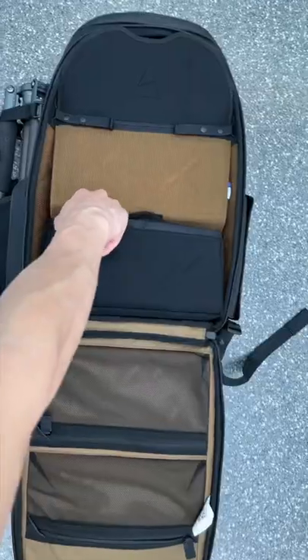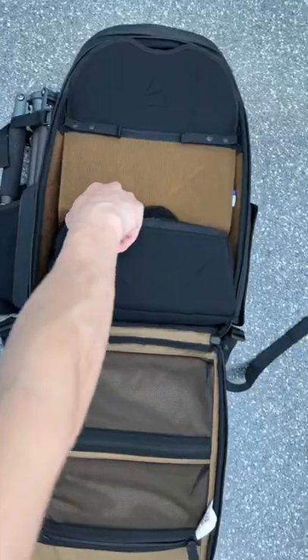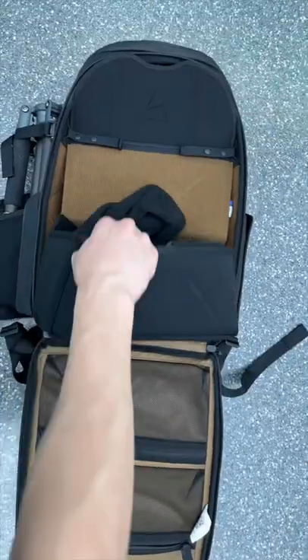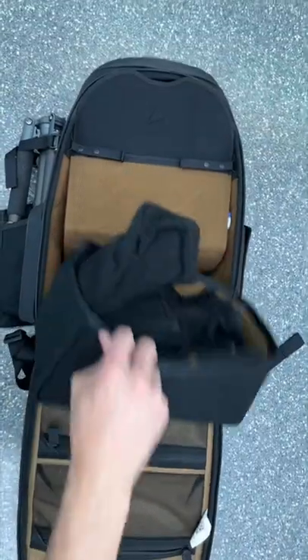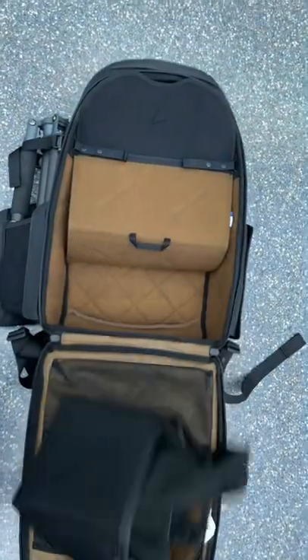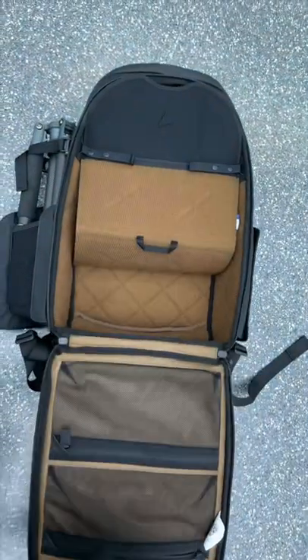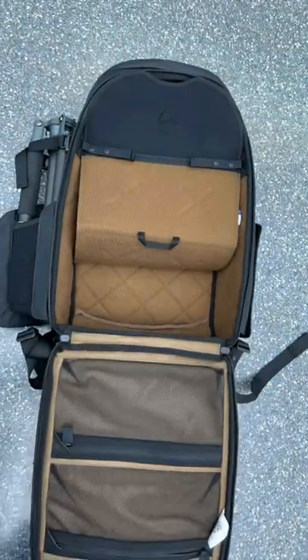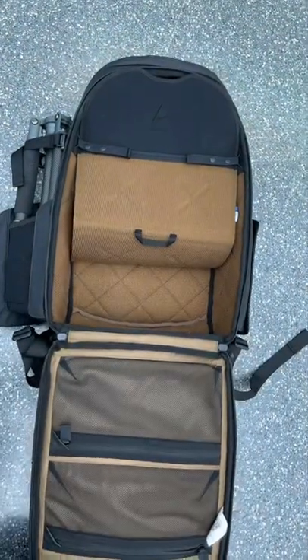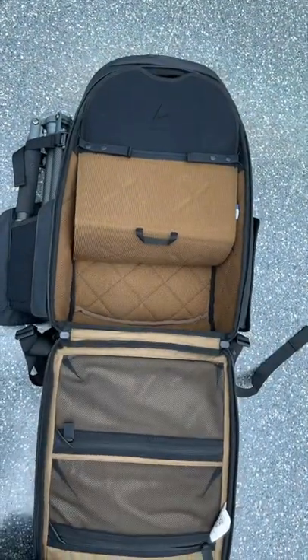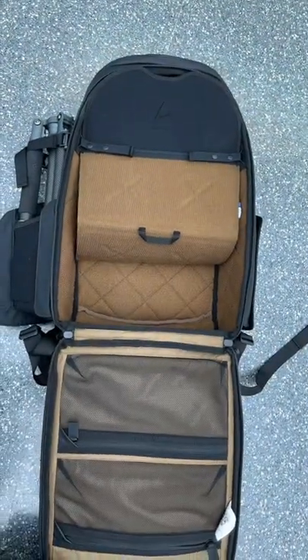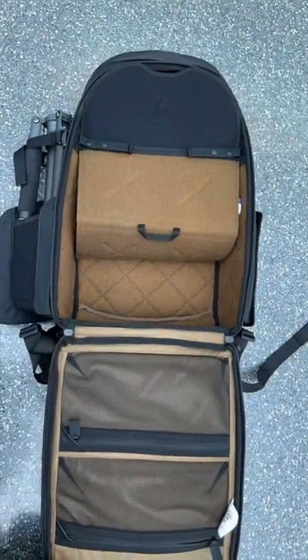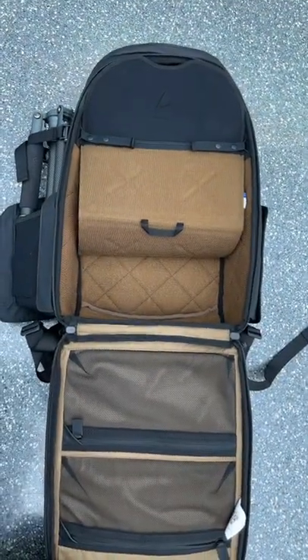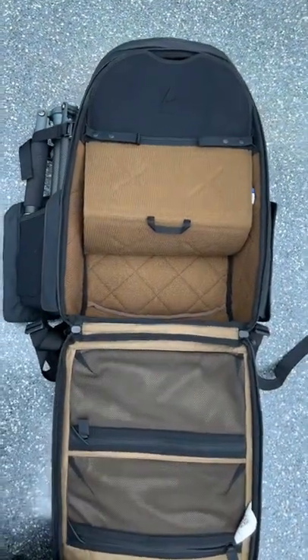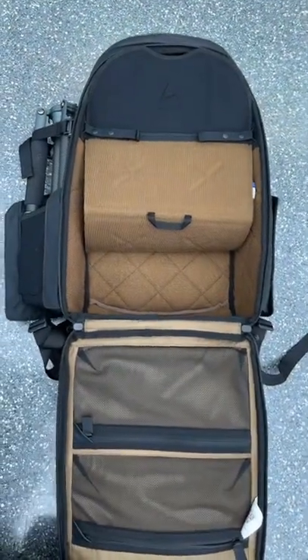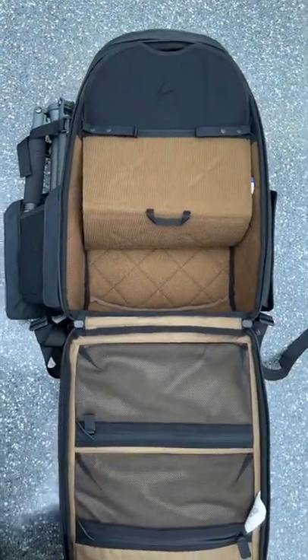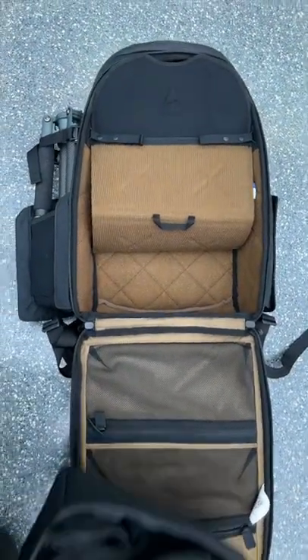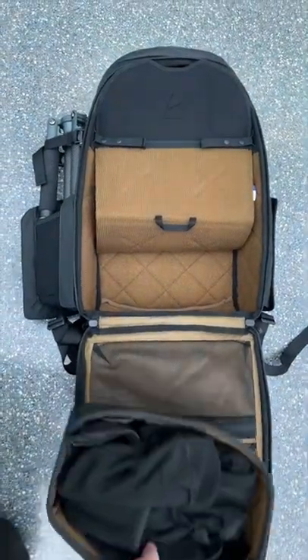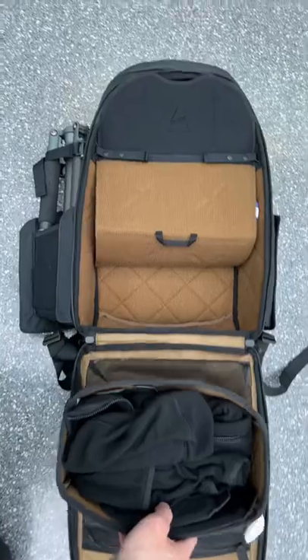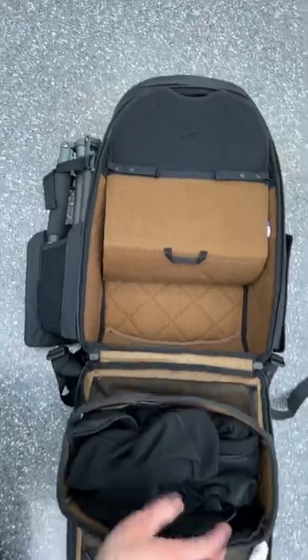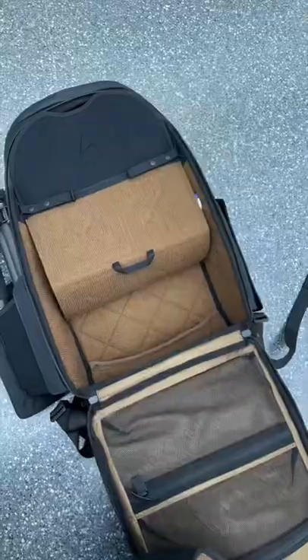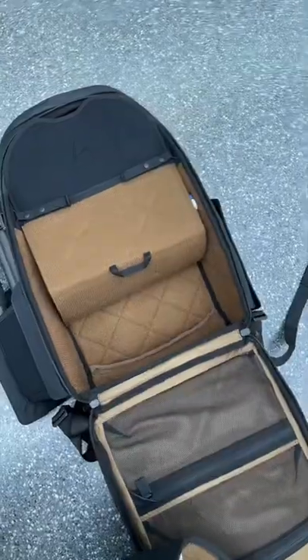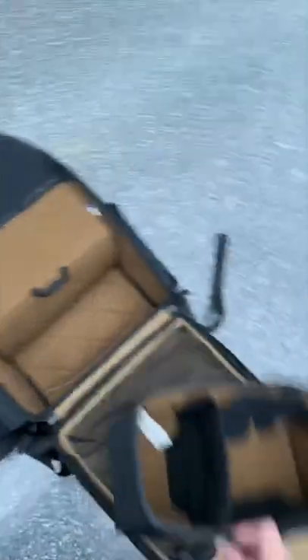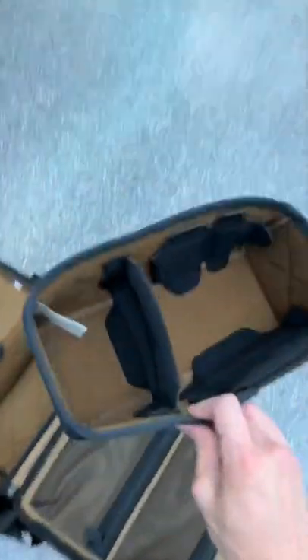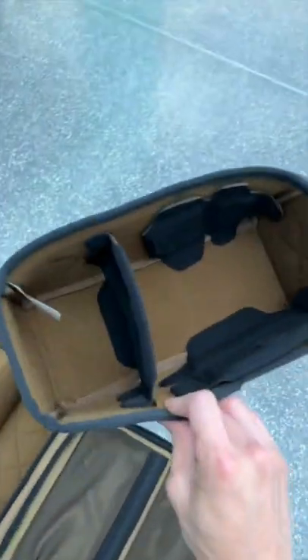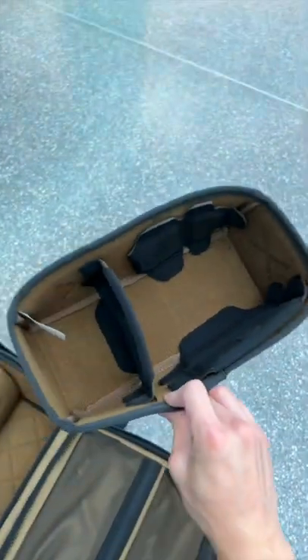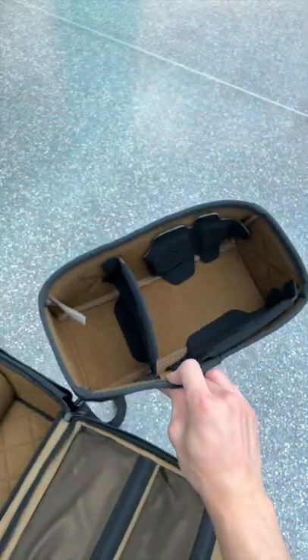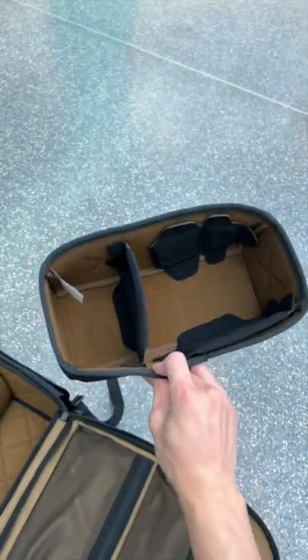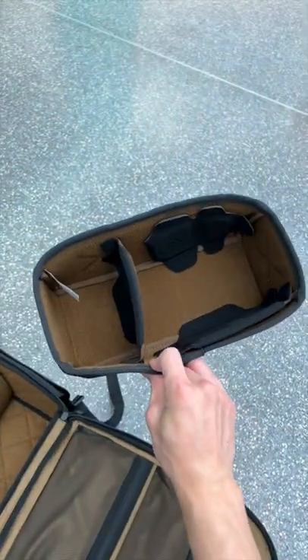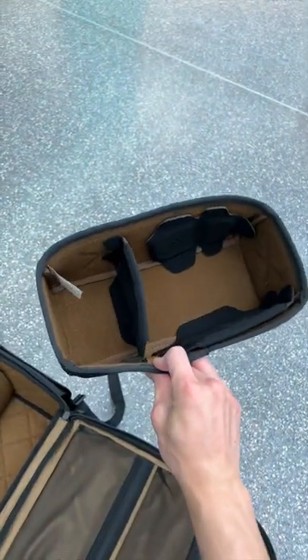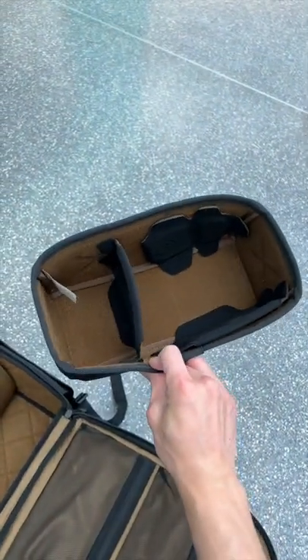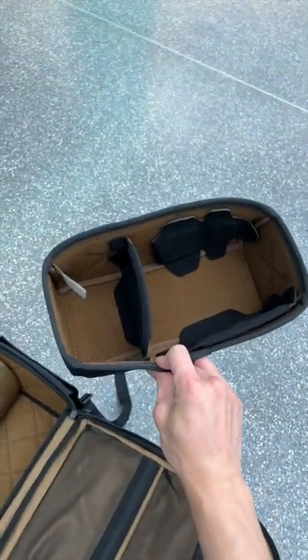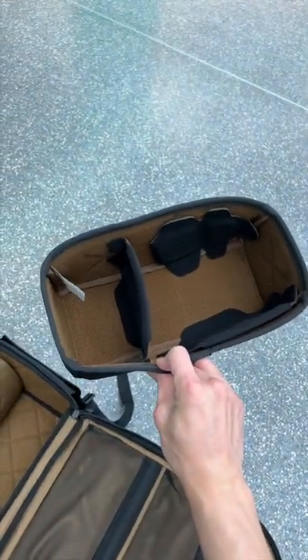The inside is a ladder system. You don't have to use it if you don't want to, but you can section off your bag however you like it. They do sell camera cubes so you can be a bit more organized with your camera gear.